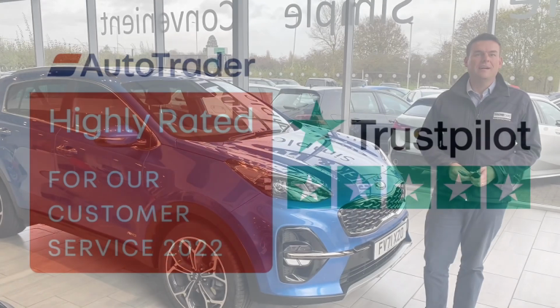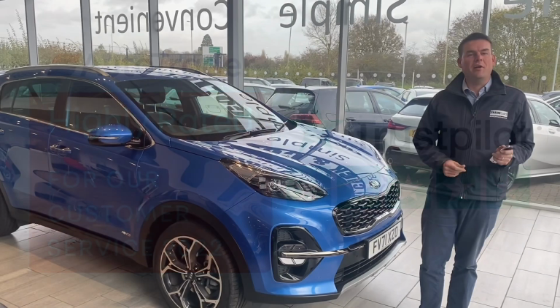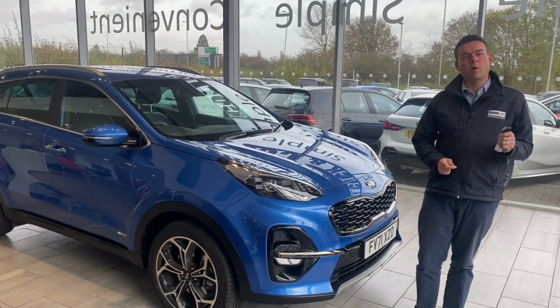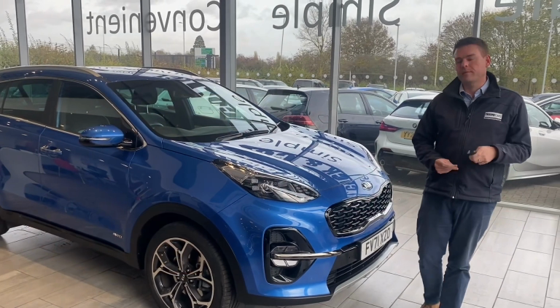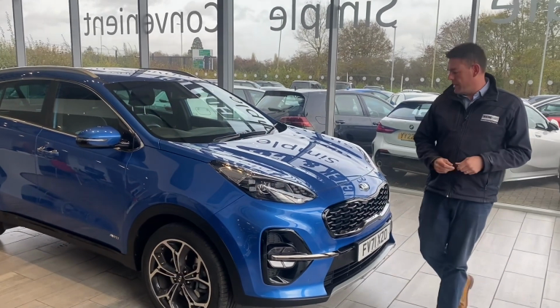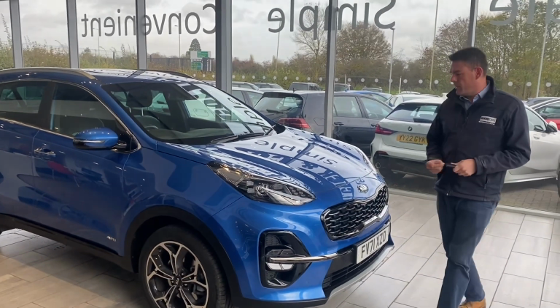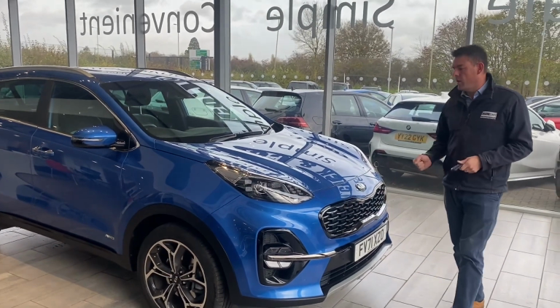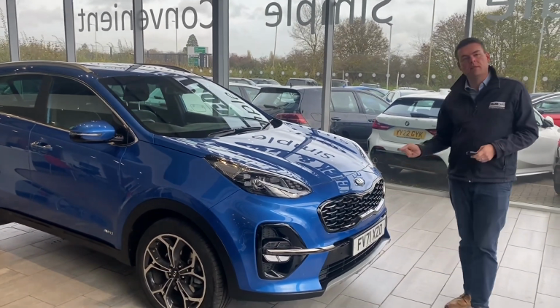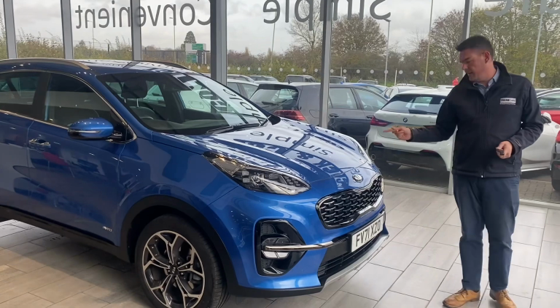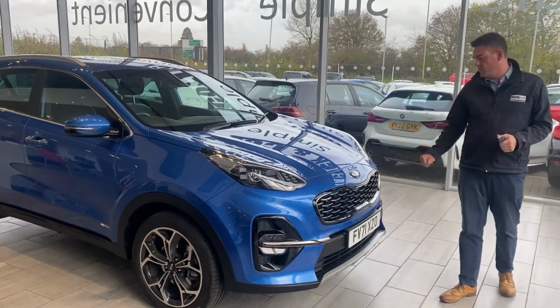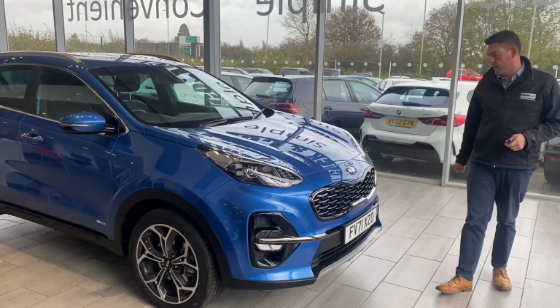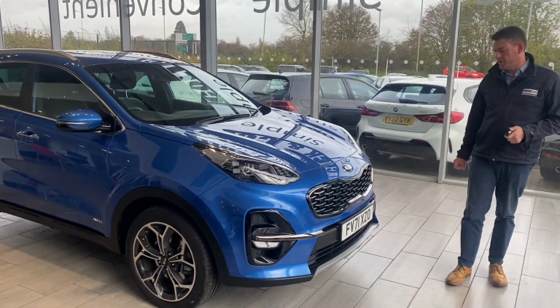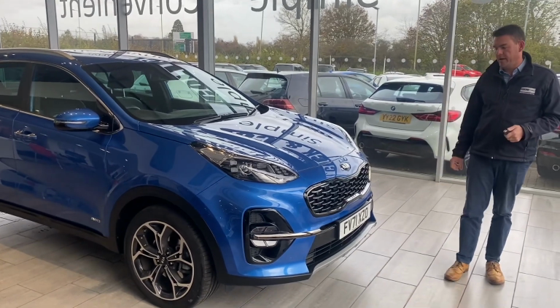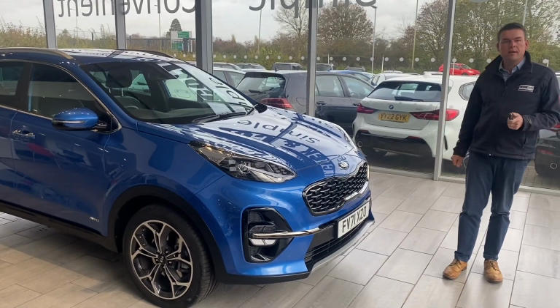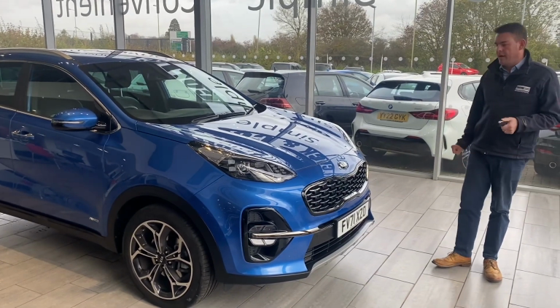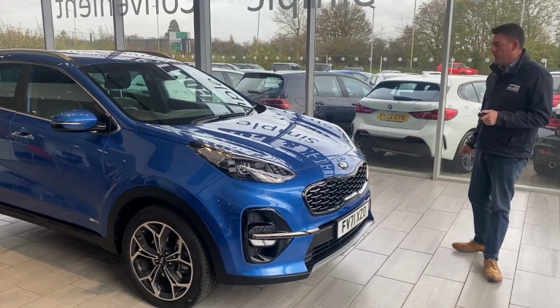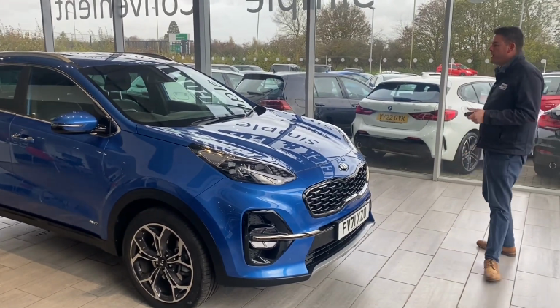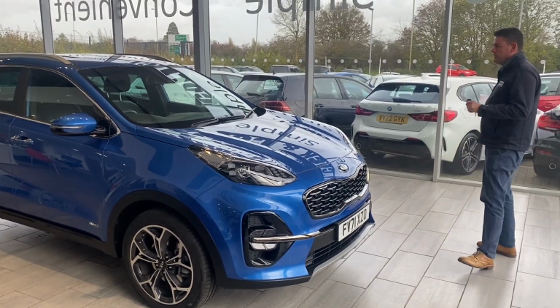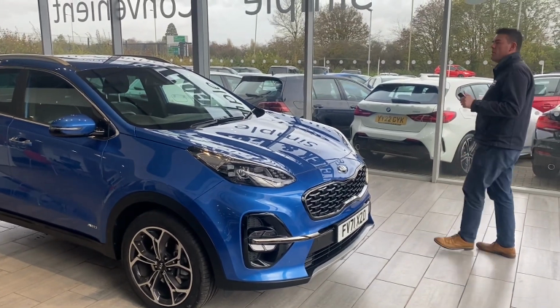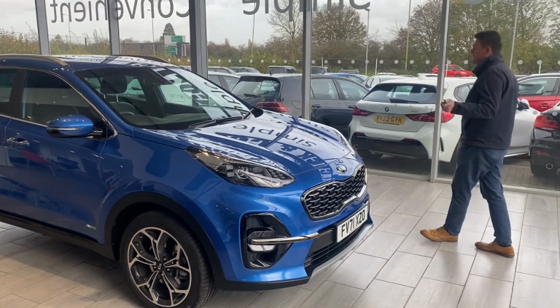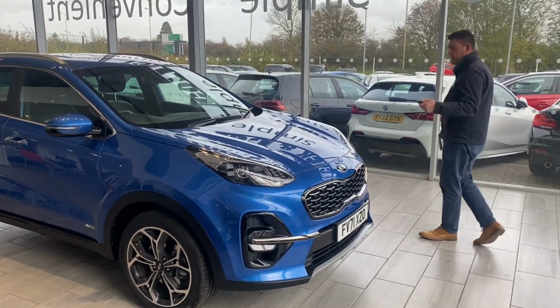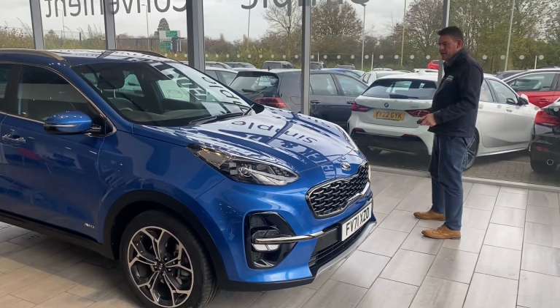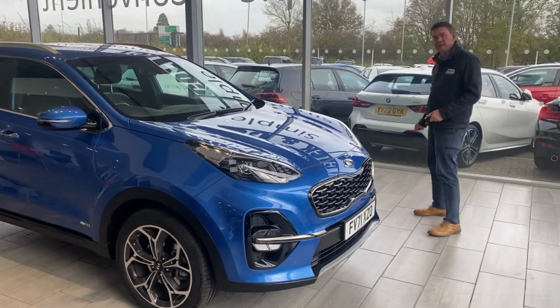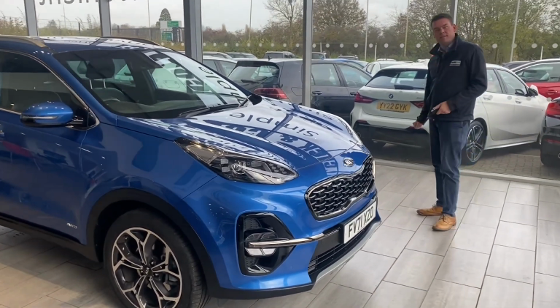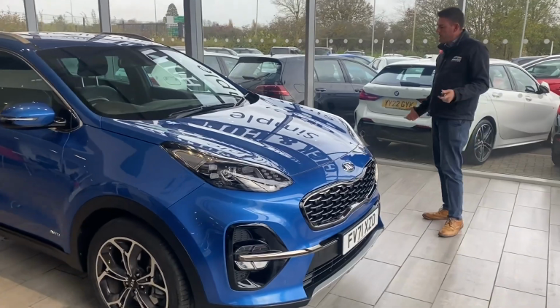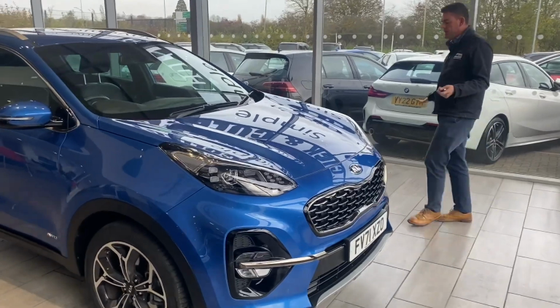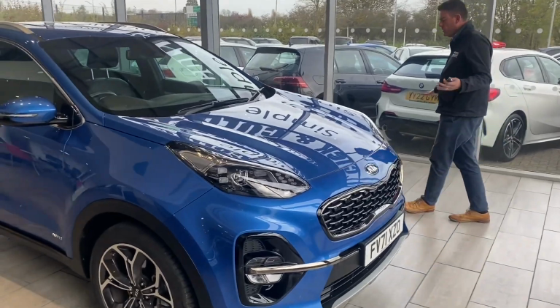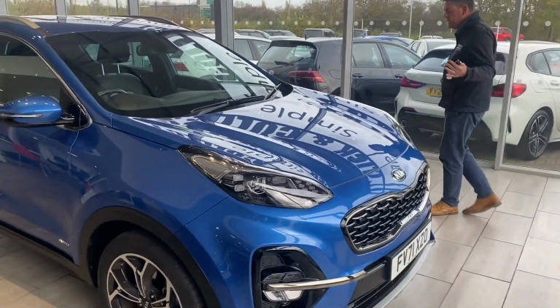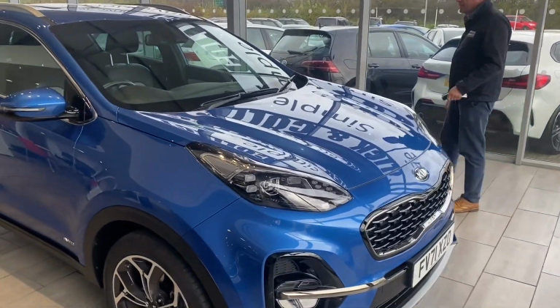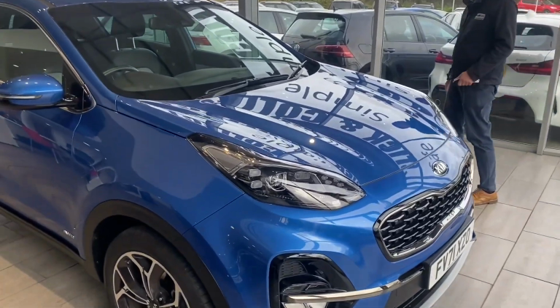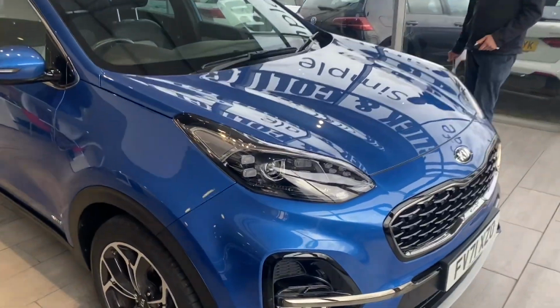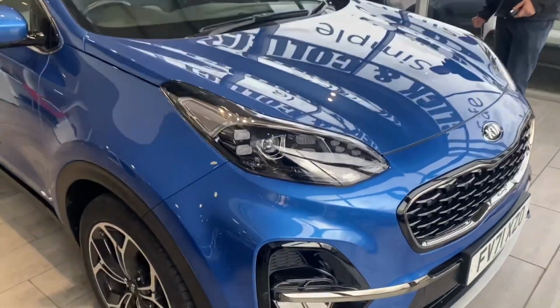Hello and welcome to Tankars. We've got a lovely Sportage to show you here. It's got about 6 years left on the manufacturer's warranty, so loads of warranty on this.